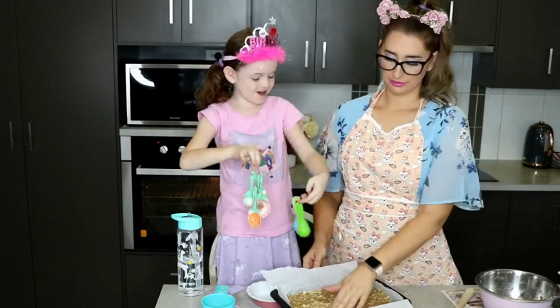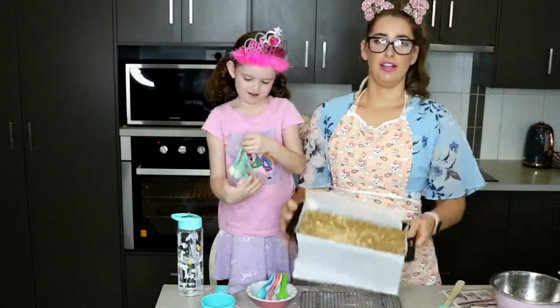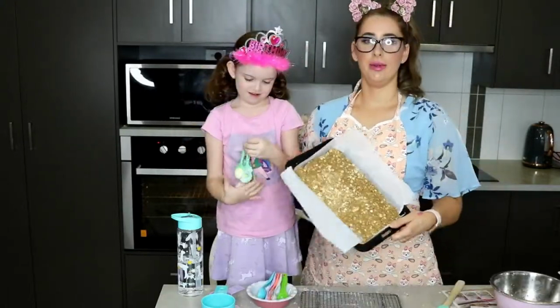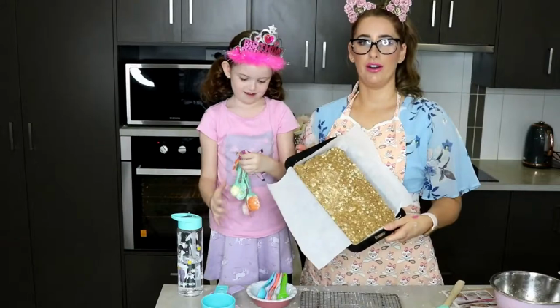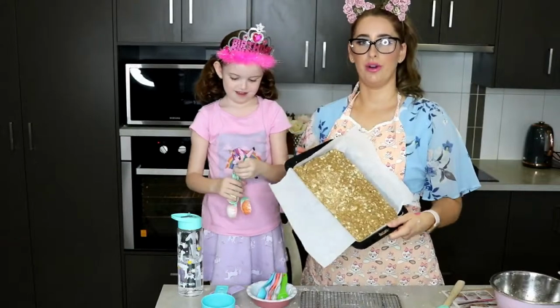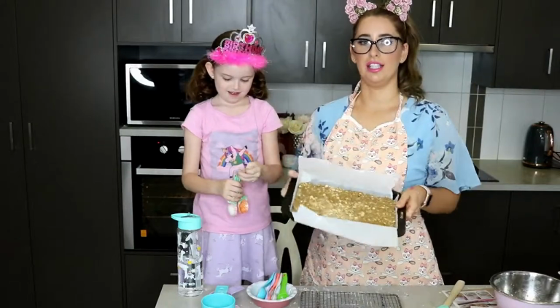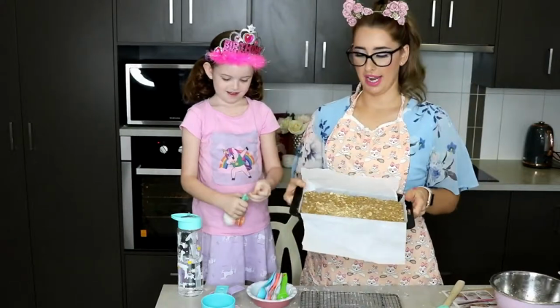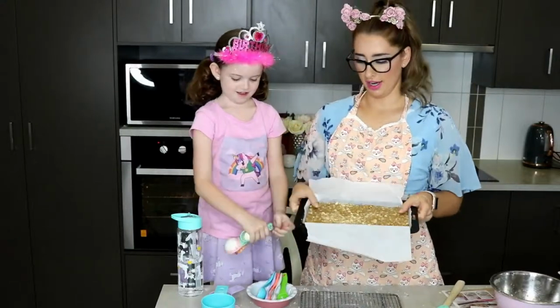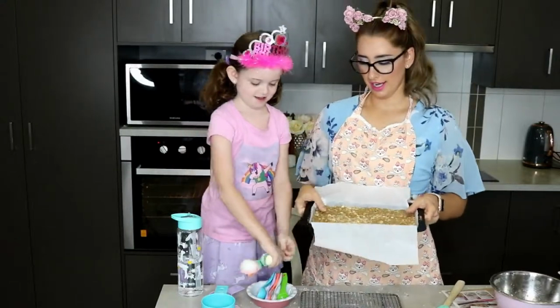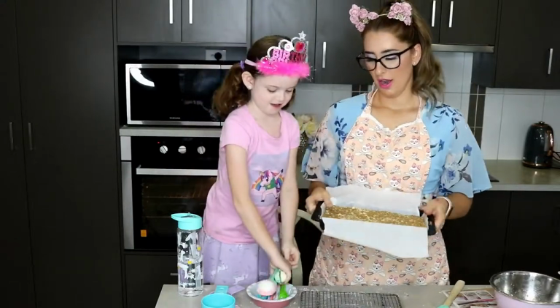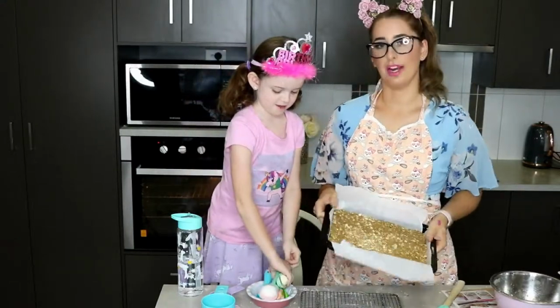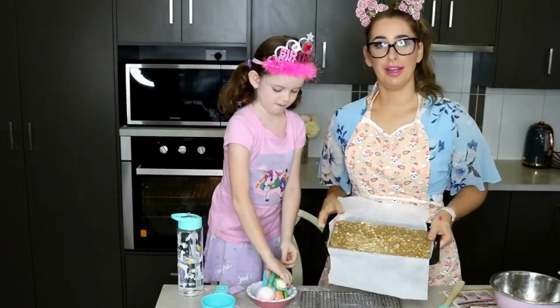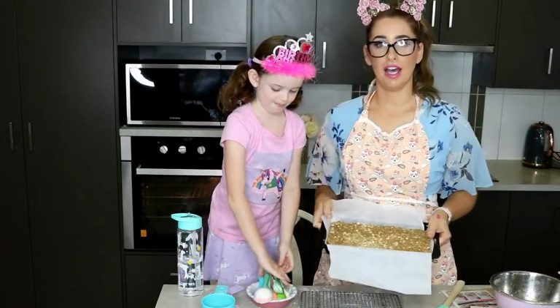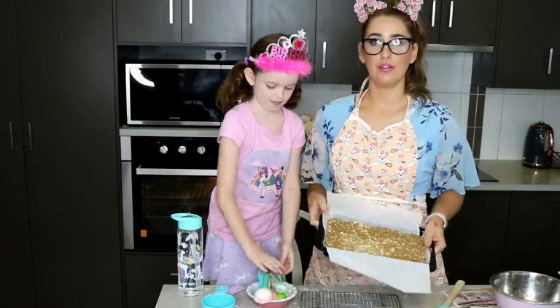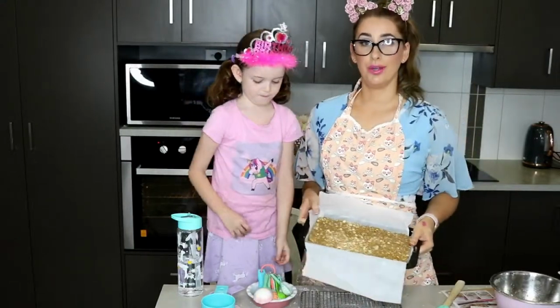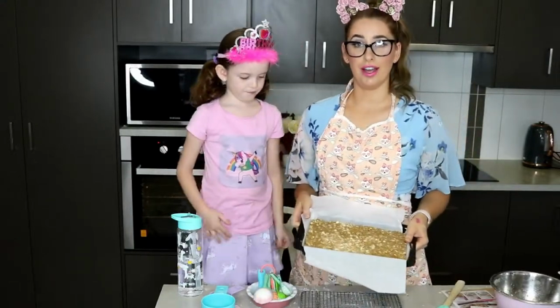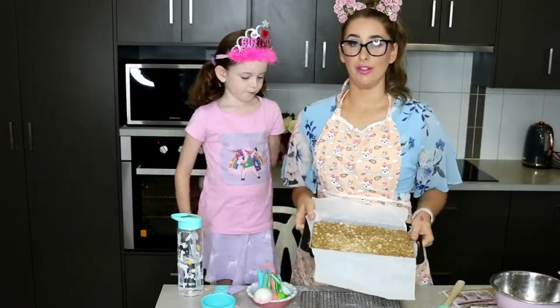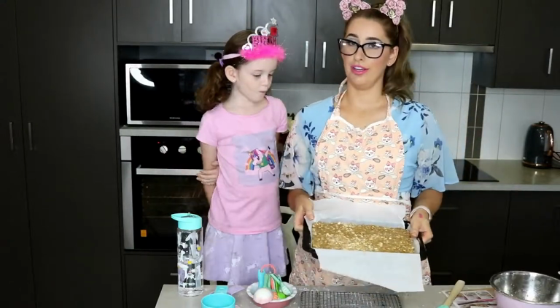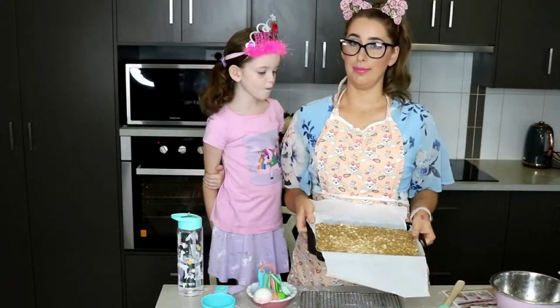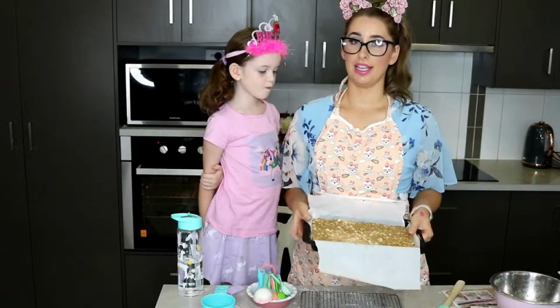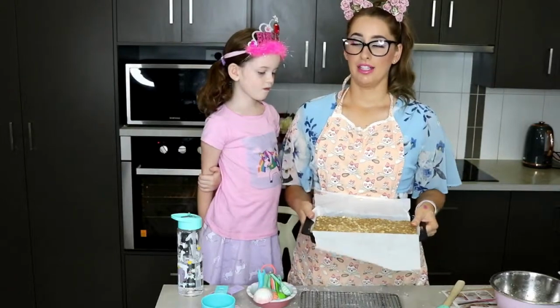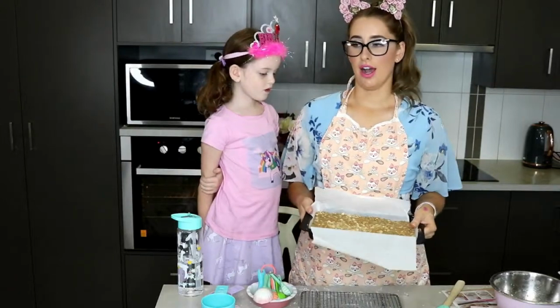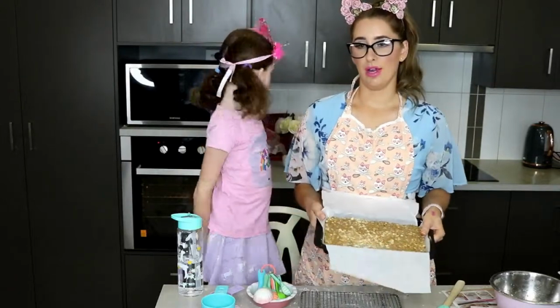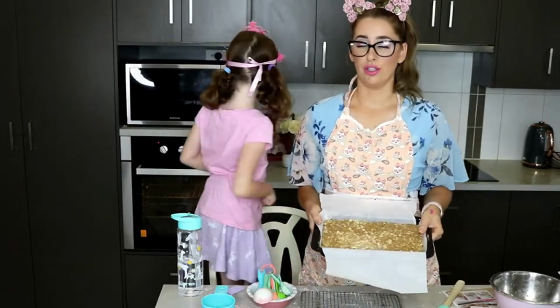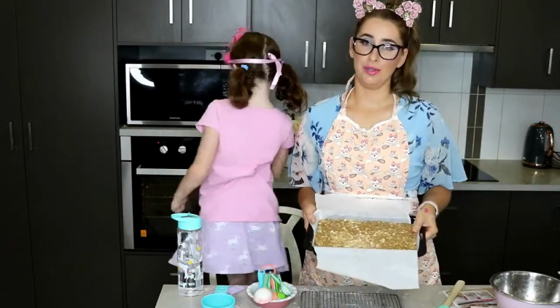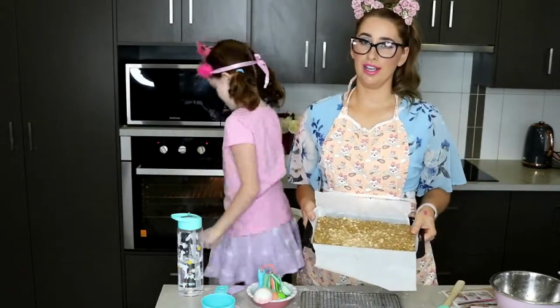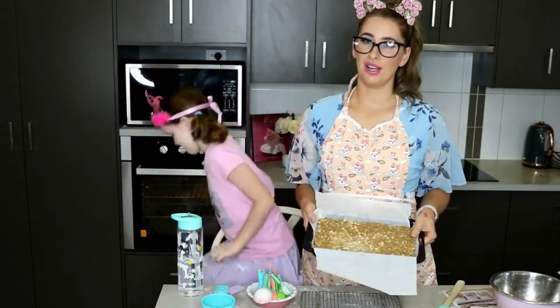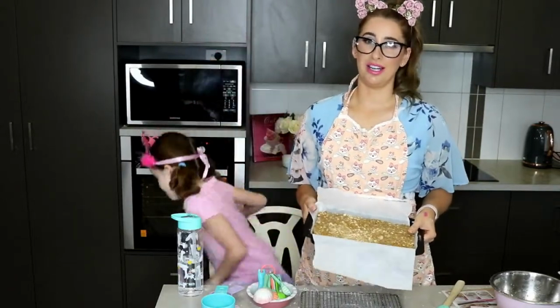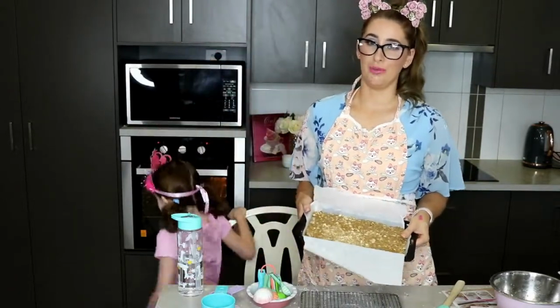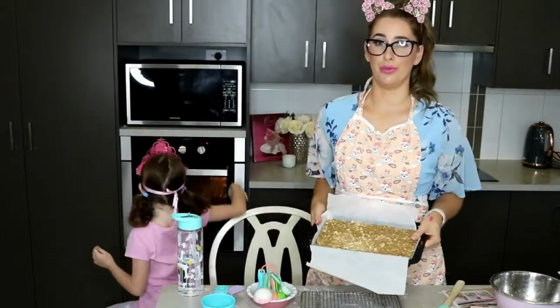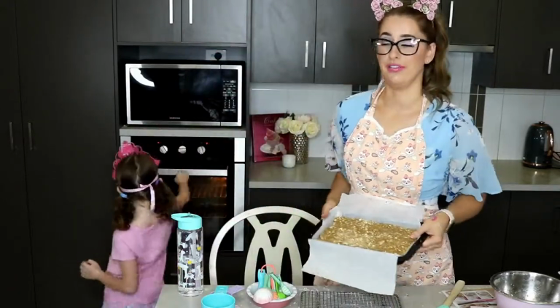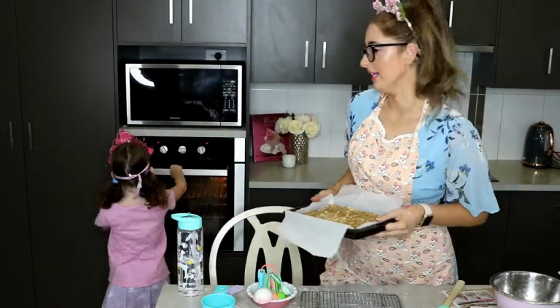Now we have that all pressed into the pan nicely, we're going to pop it in the oven for 25 to 30 minutes. I like mine on the chewier side so we're going to go more toward the 25 minutes.